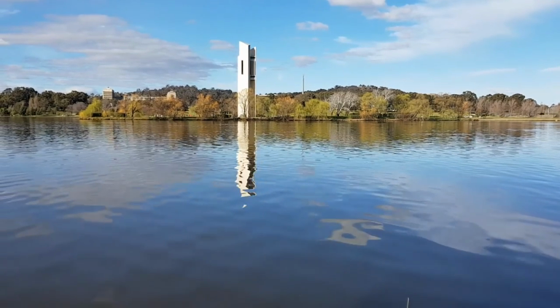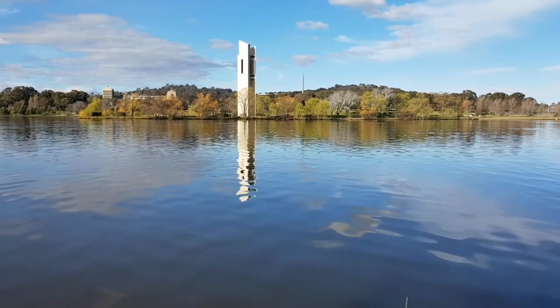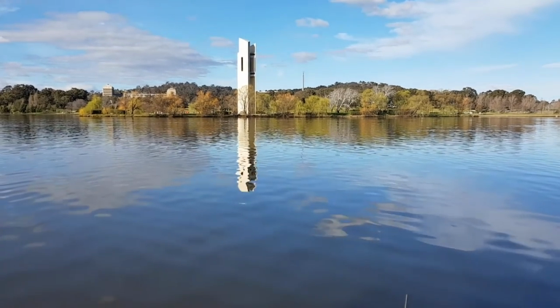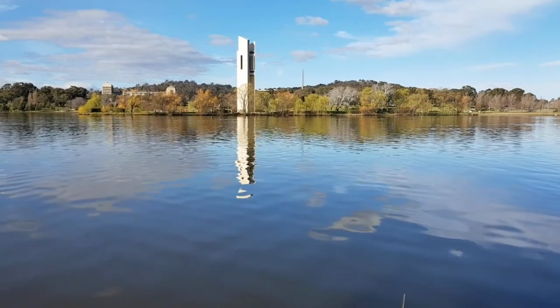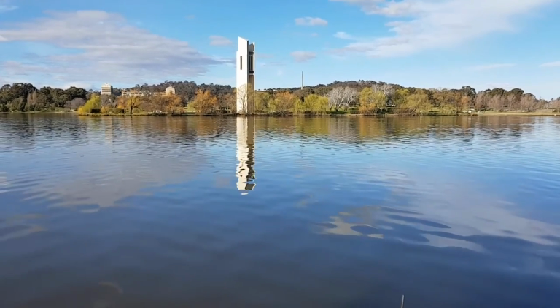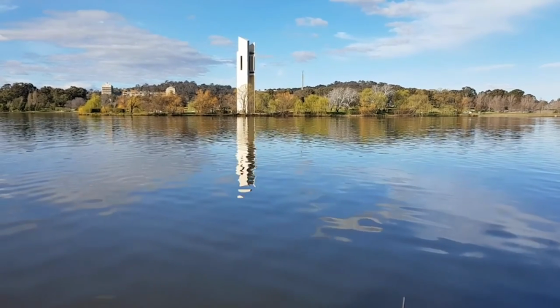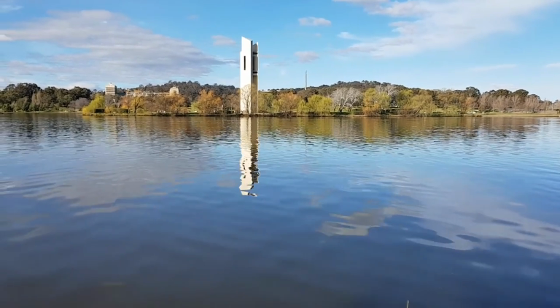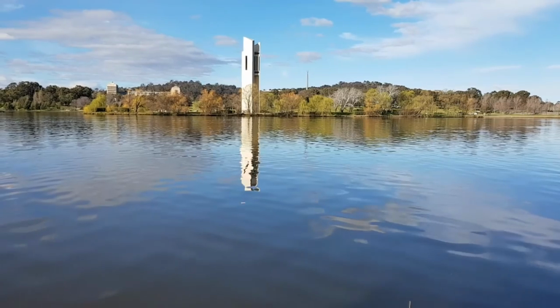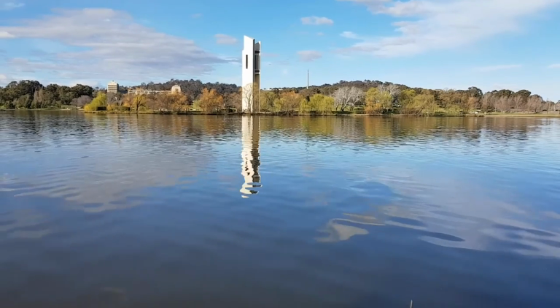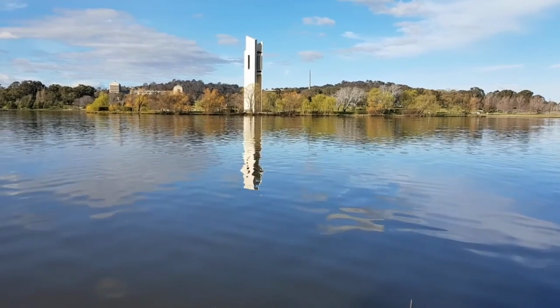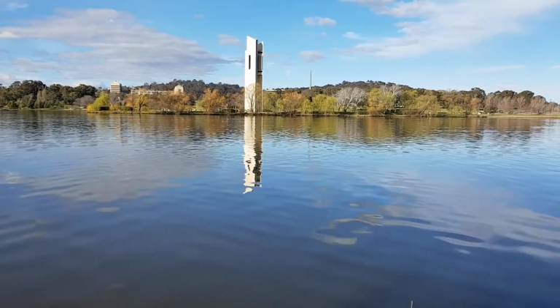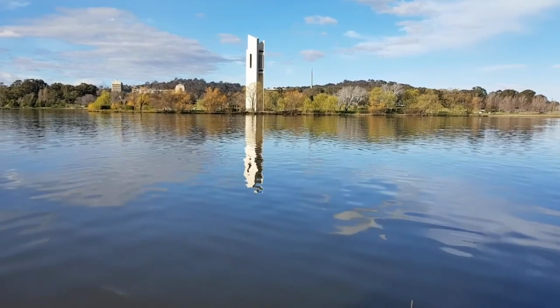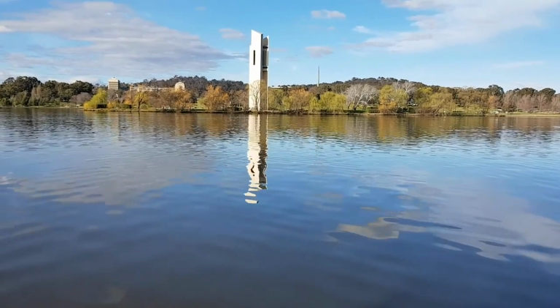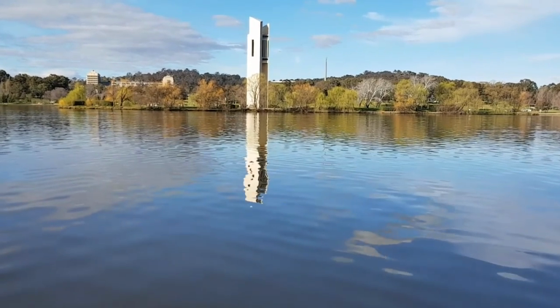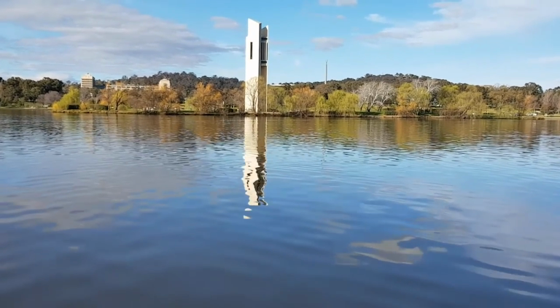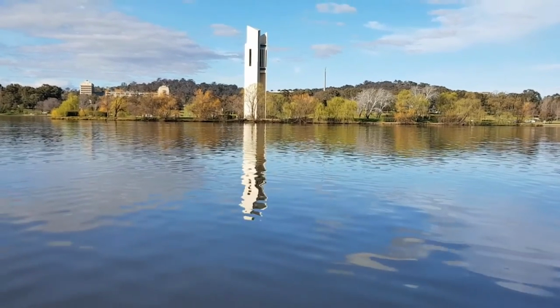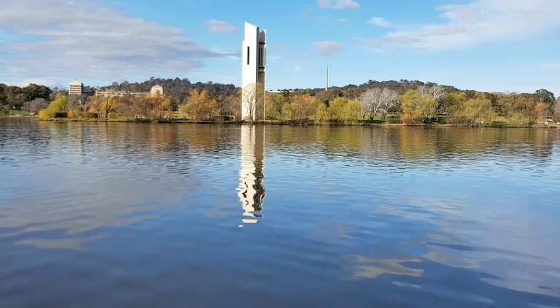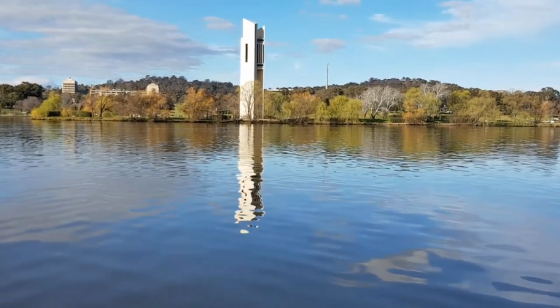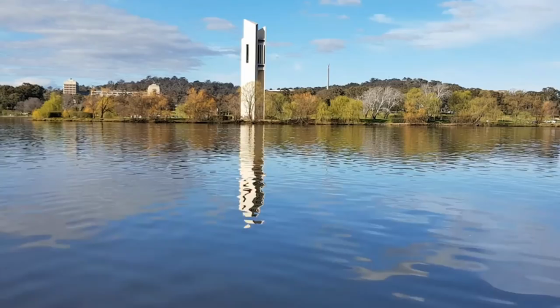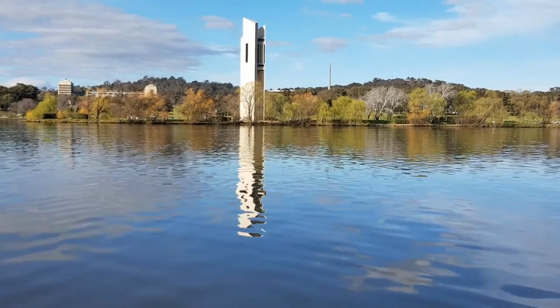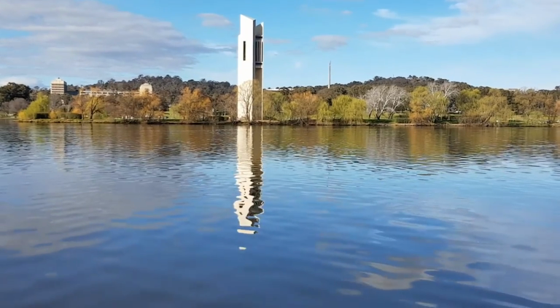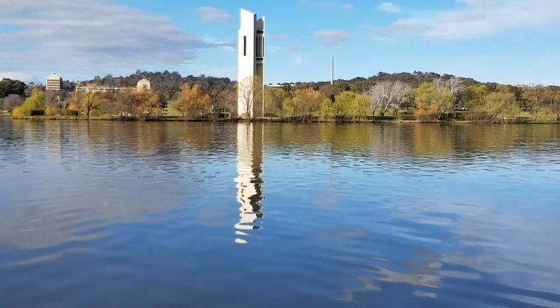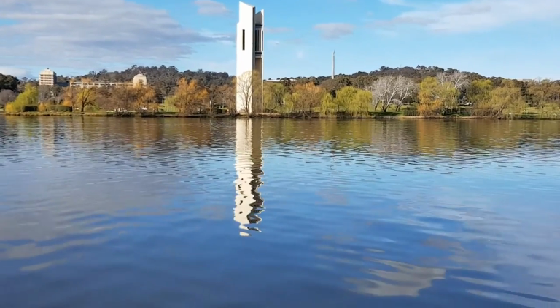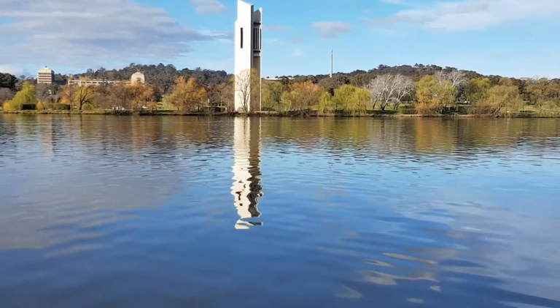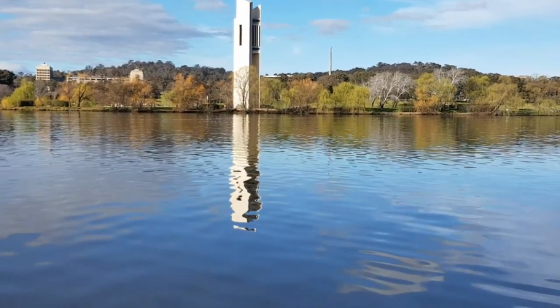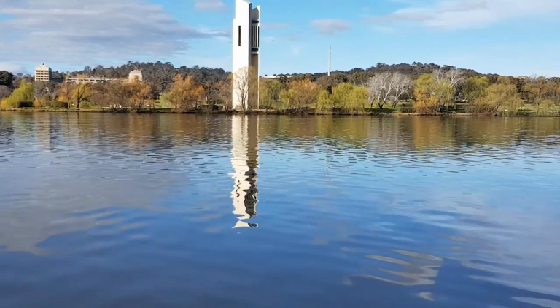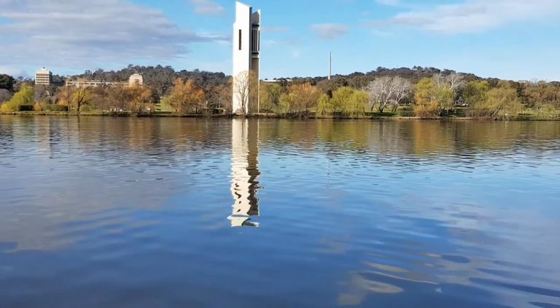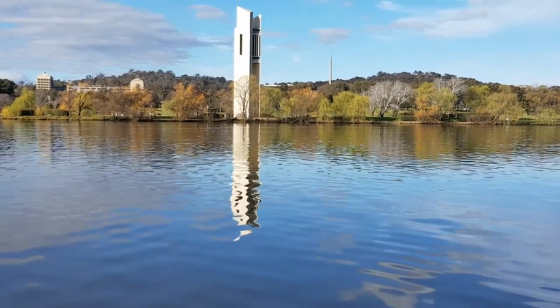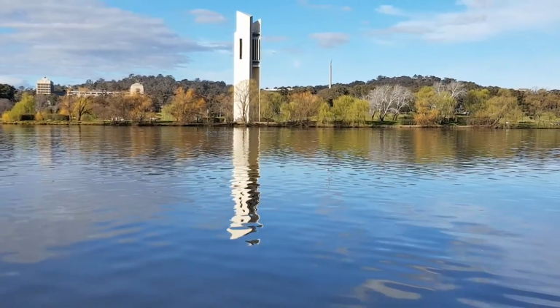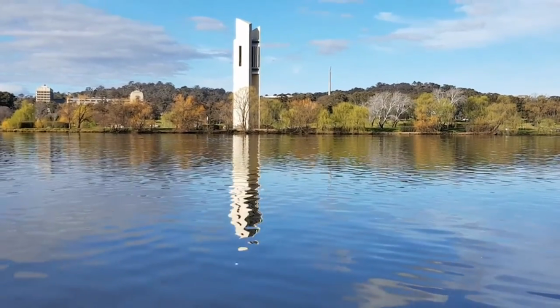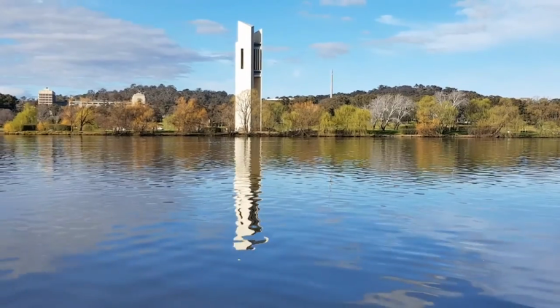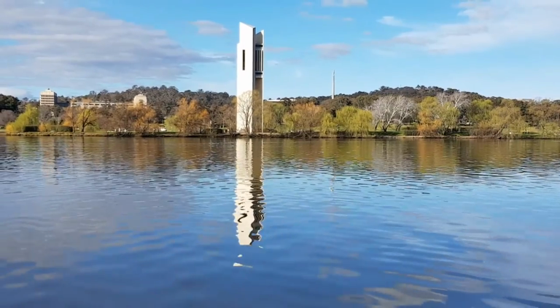This is the National Carillon, located on a little island. The ripples in the water create a sort of liquid sculpture.